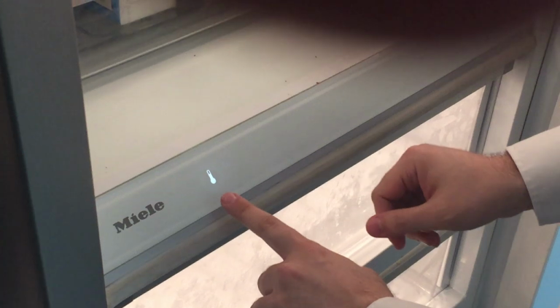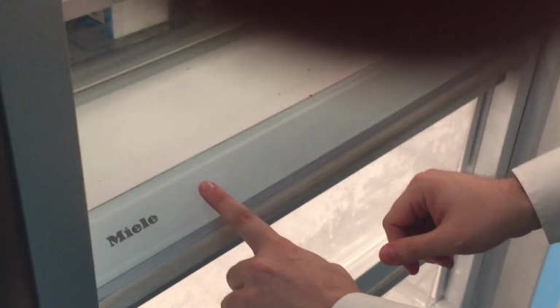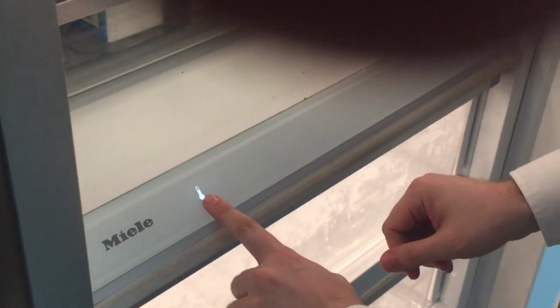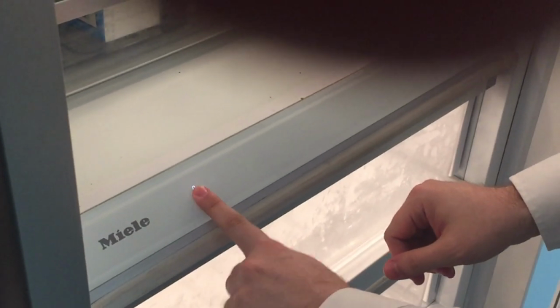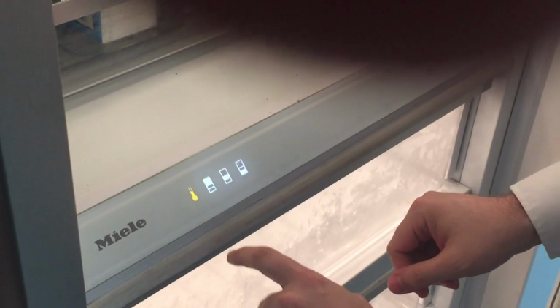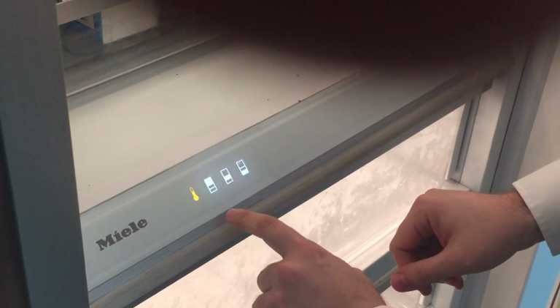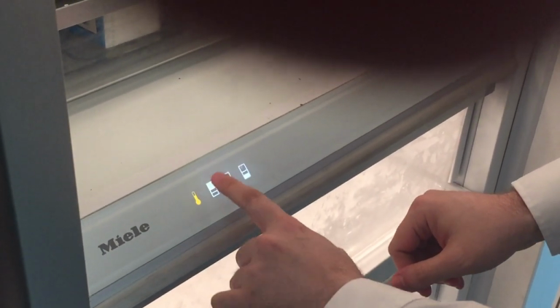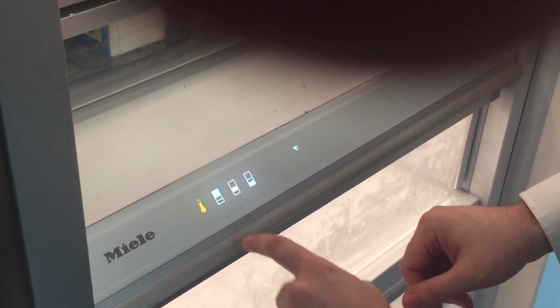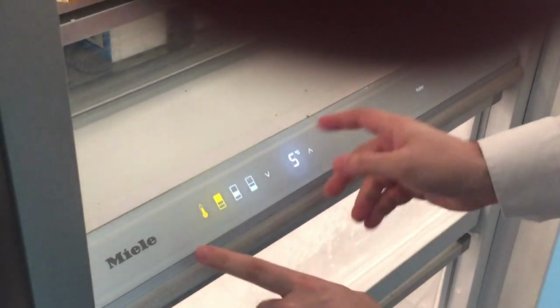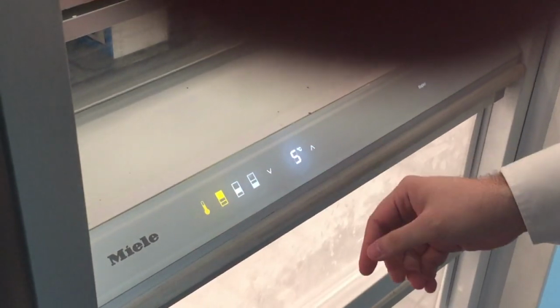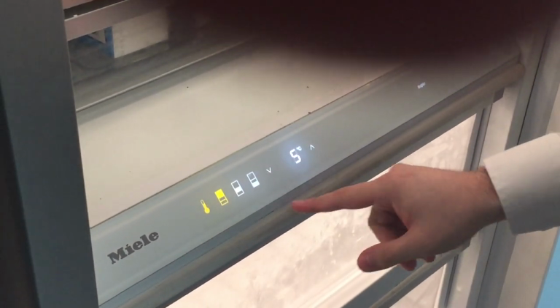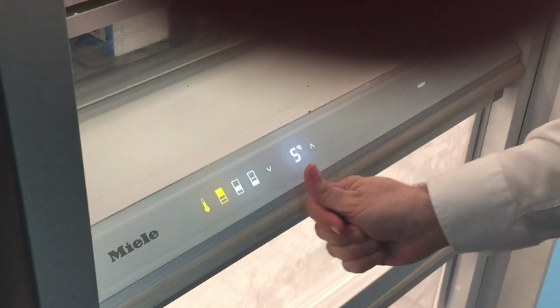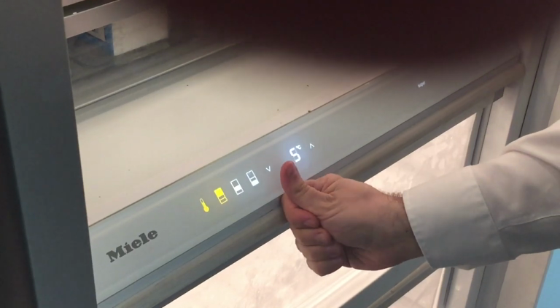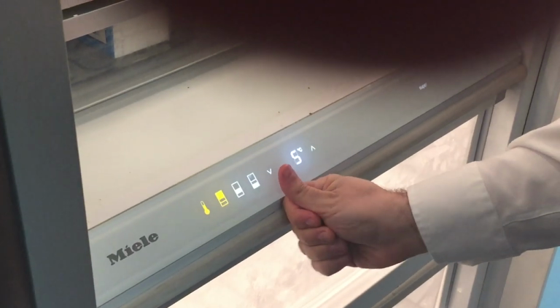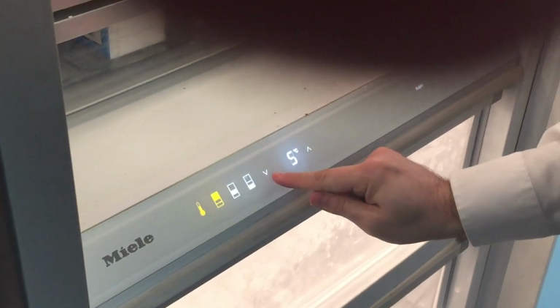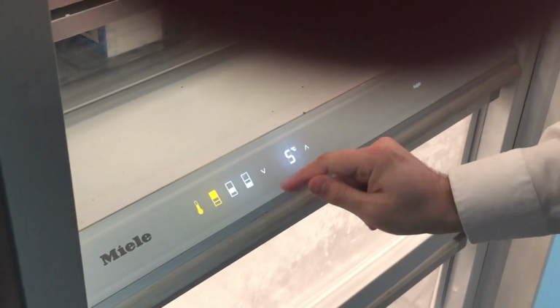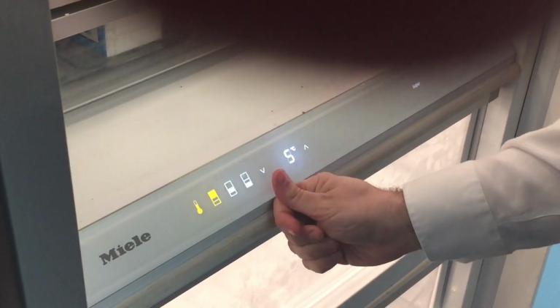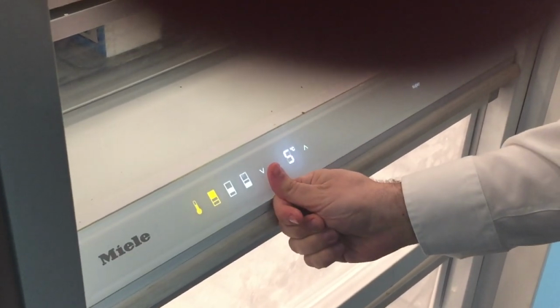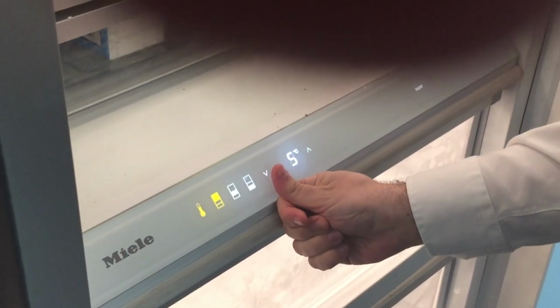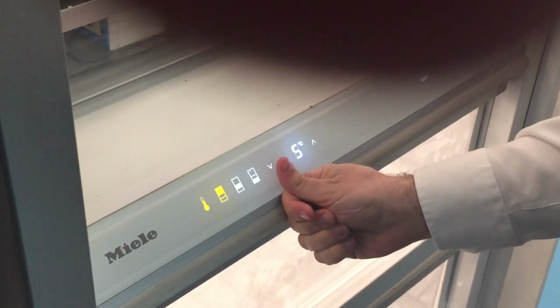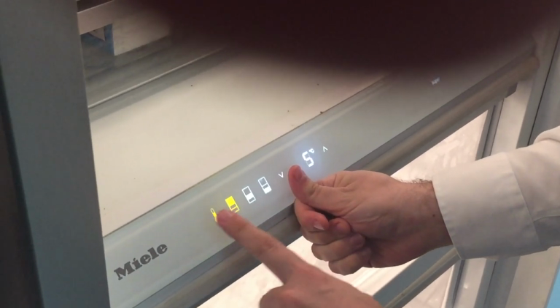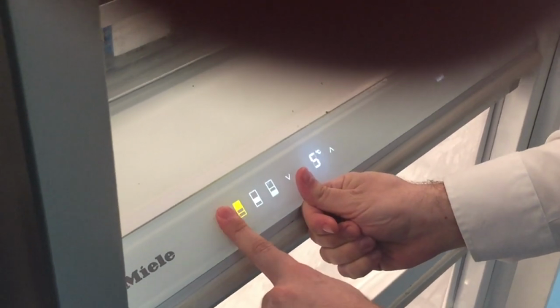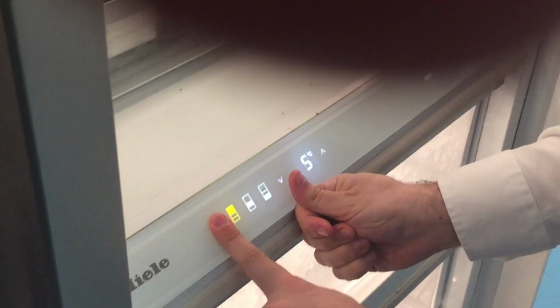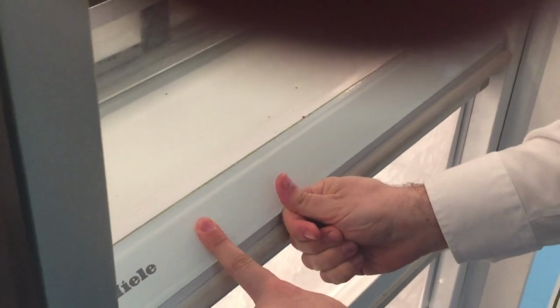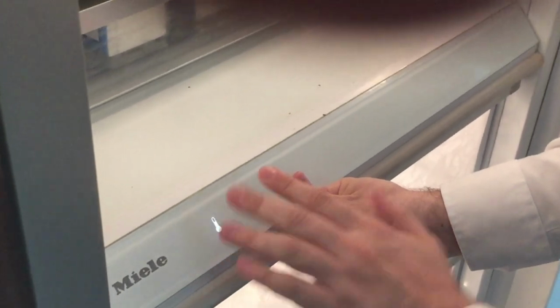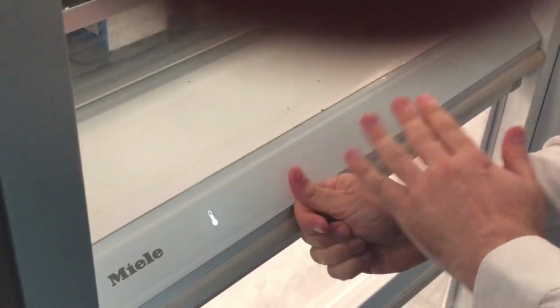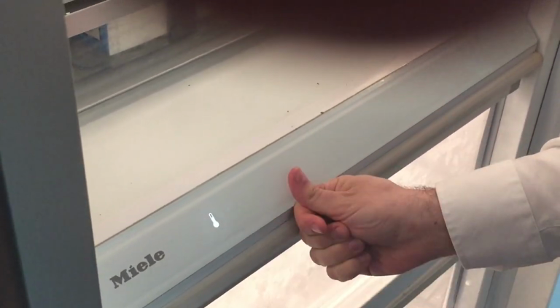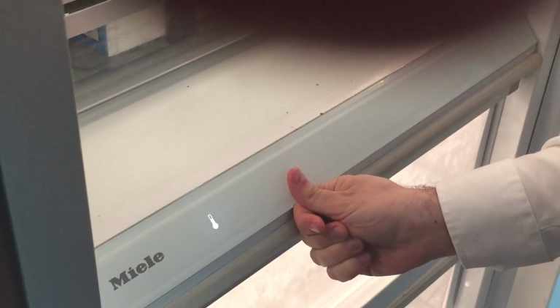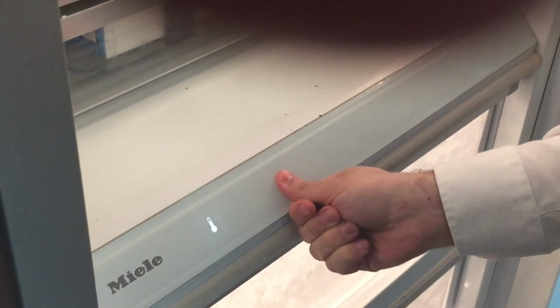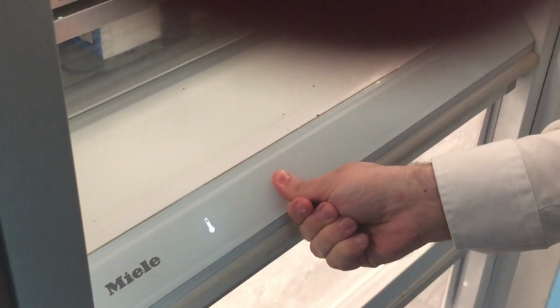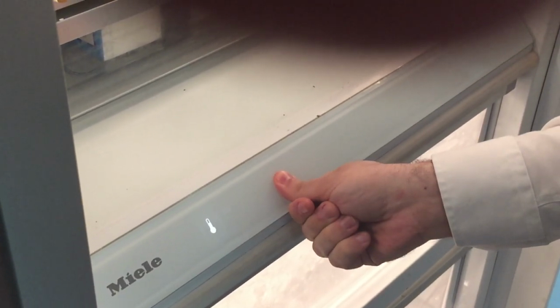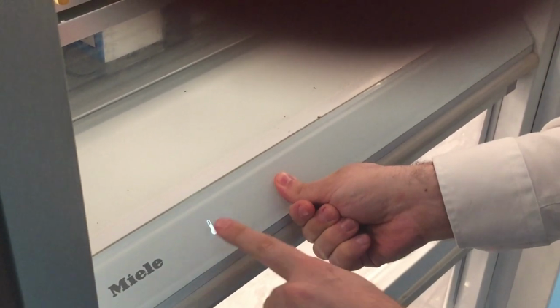First, press on the thermostat, then press on any section of the fridge. Put your thumb over the down arrow and remember where it's at. Make sure the panel is off, then hold the spot where the down arrow was.